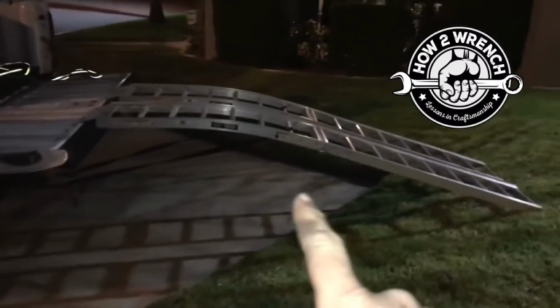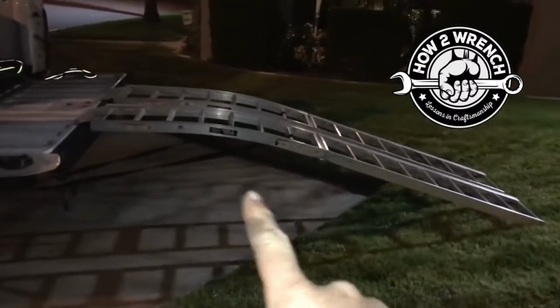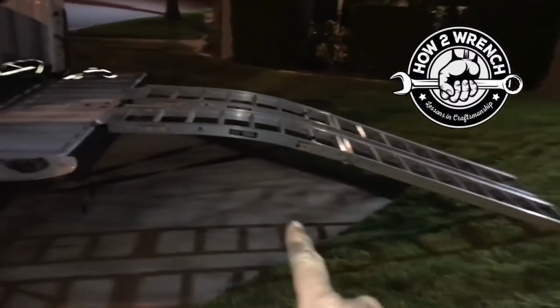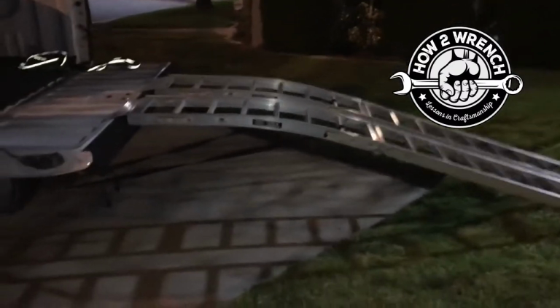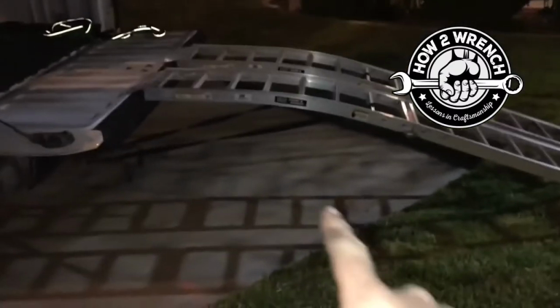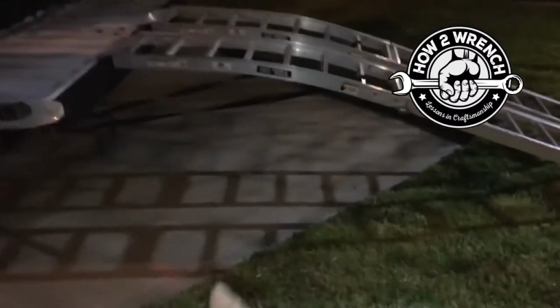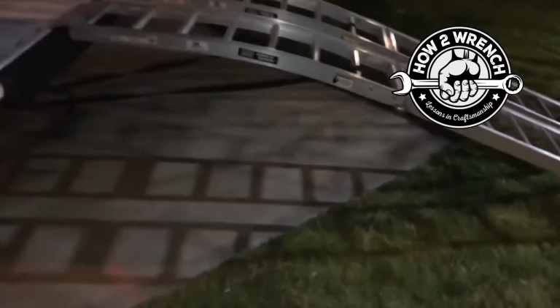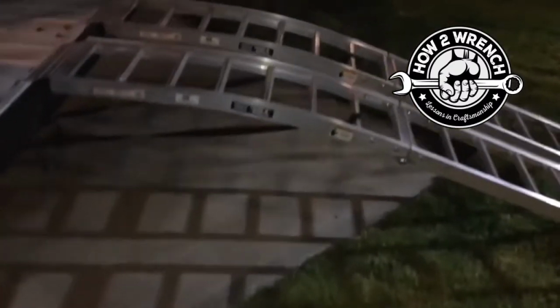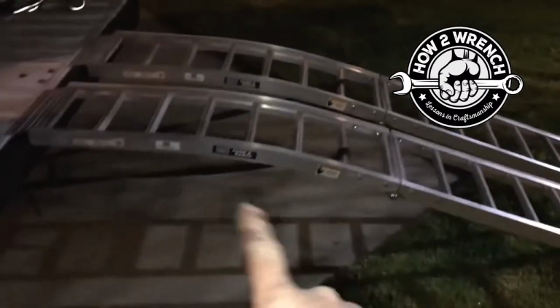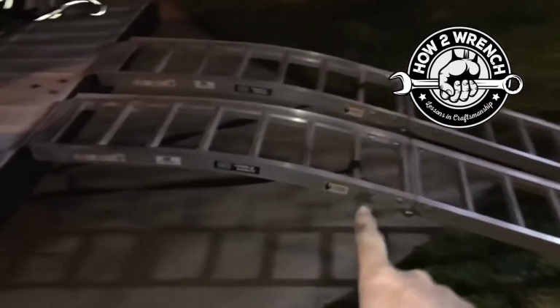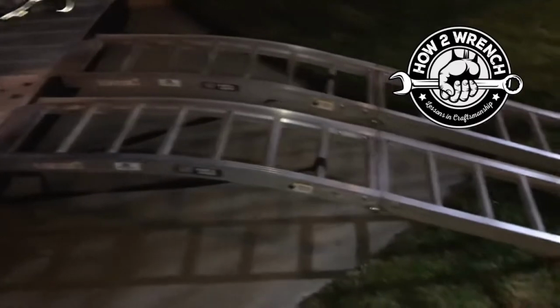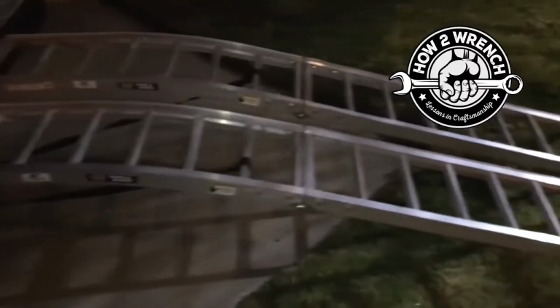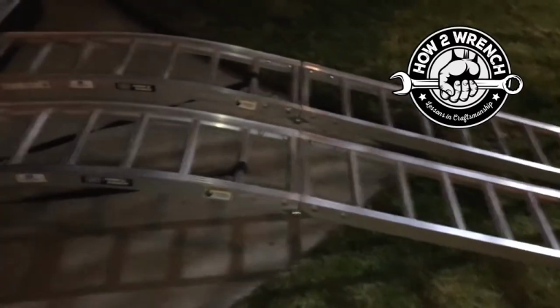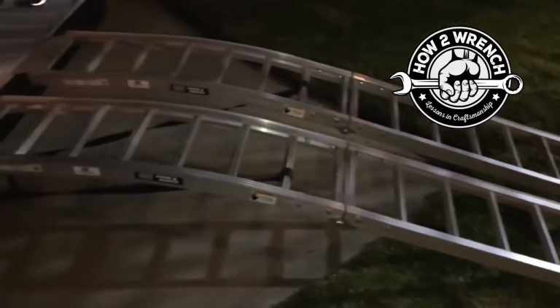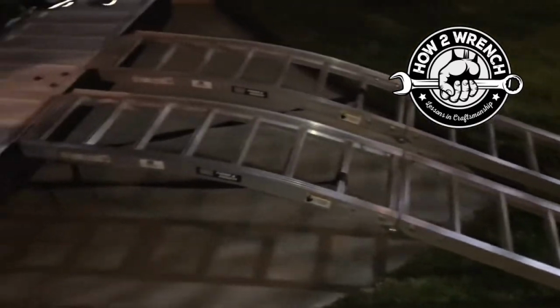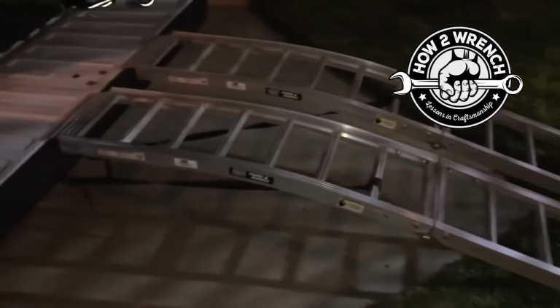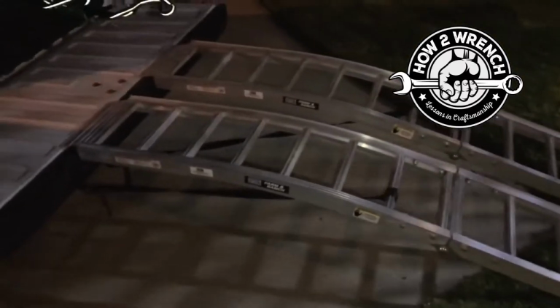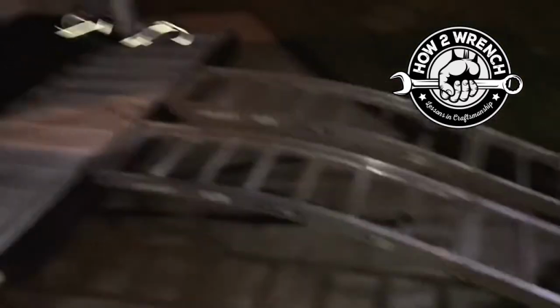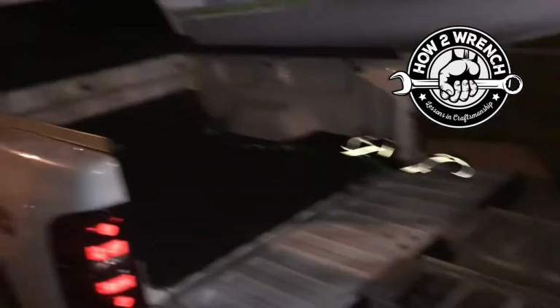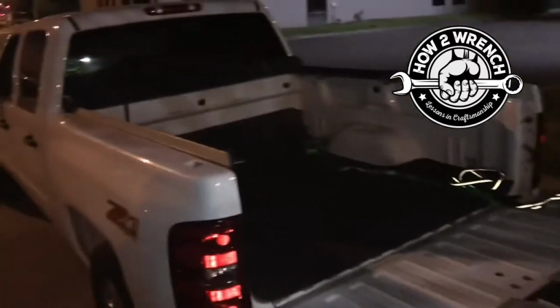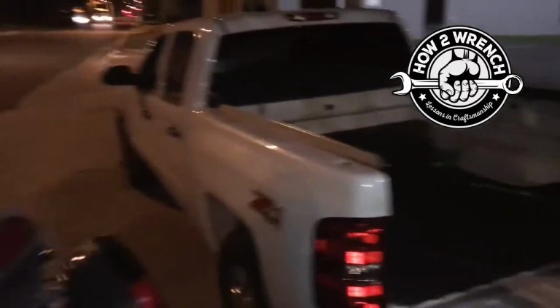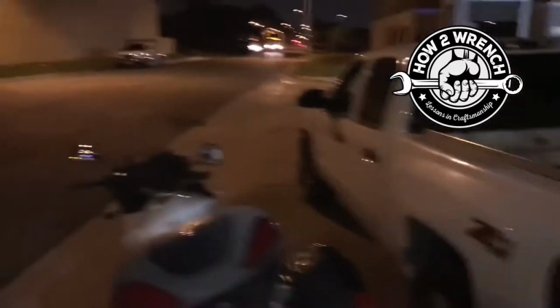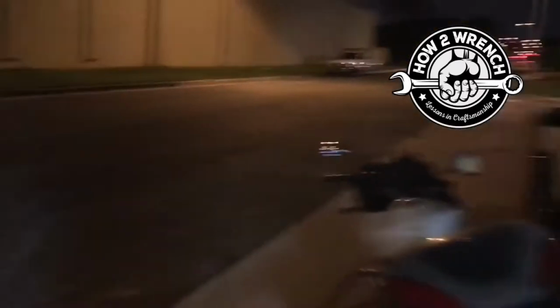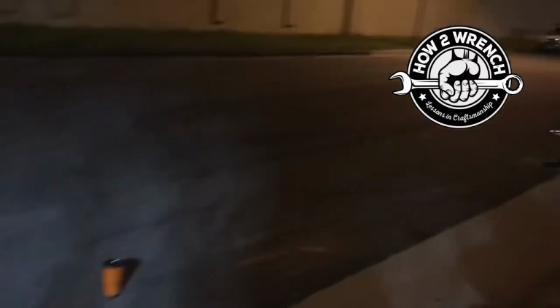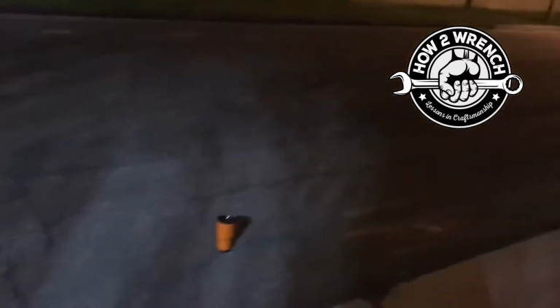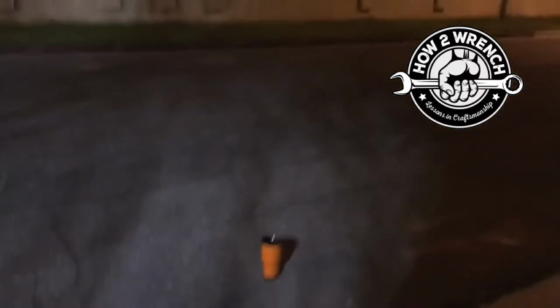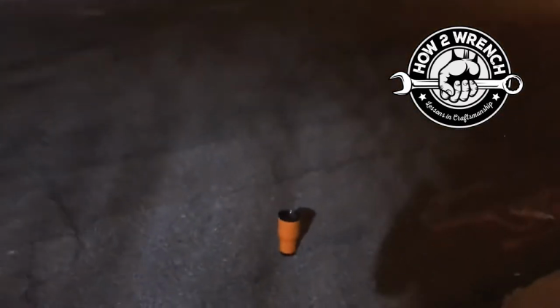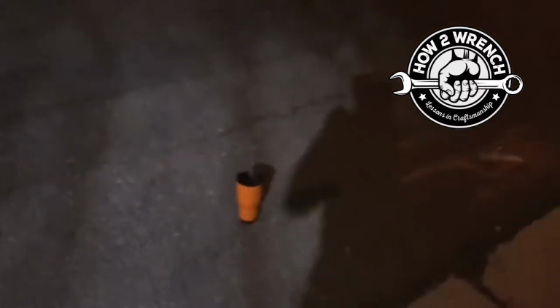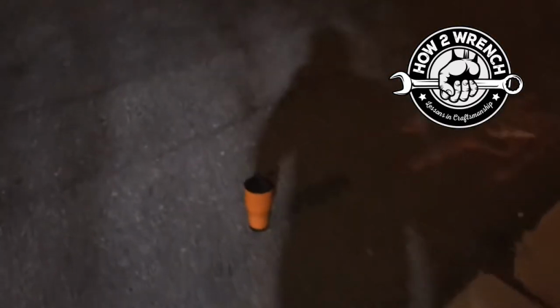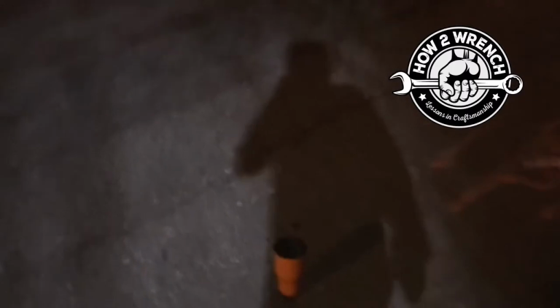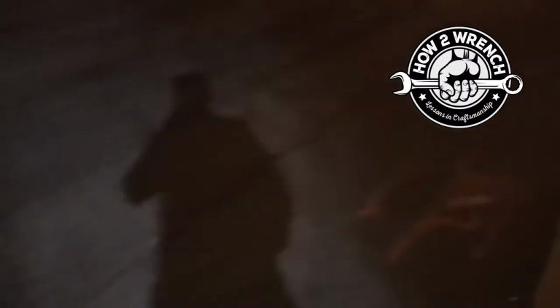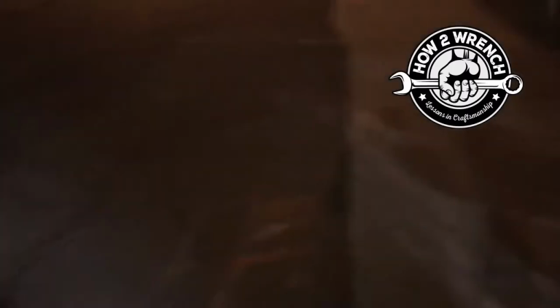You've got to be really careful walking down these because you could slip through with your foot and make a big old mess. But when you're alone, you've got to be creative. Think about things.